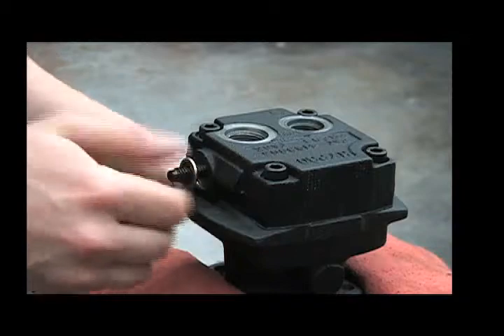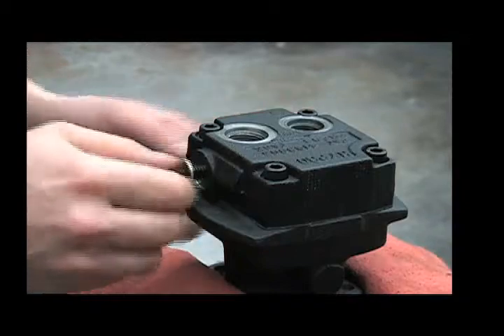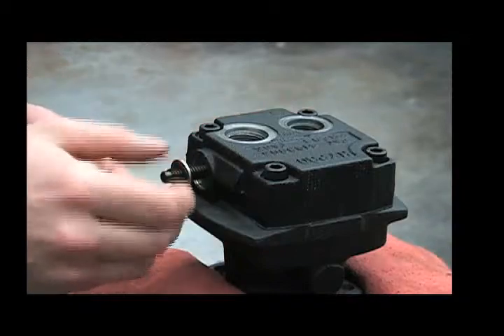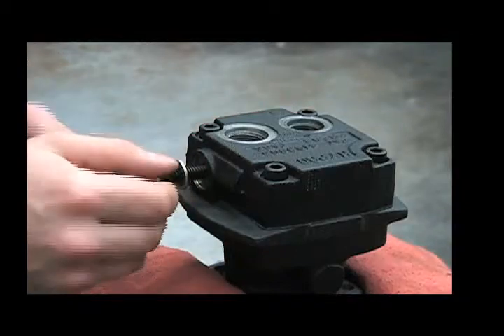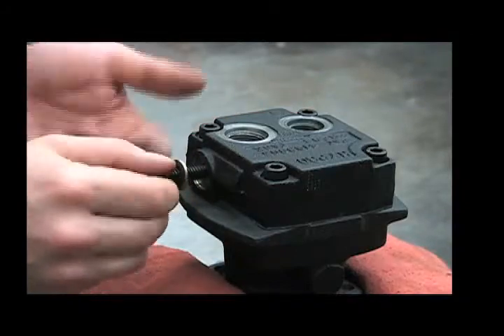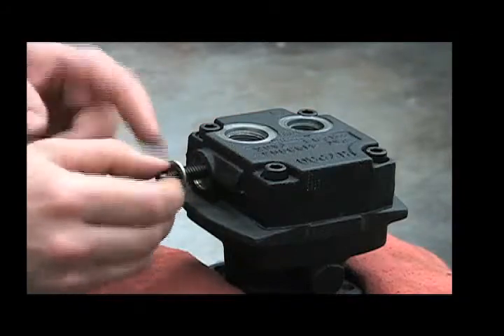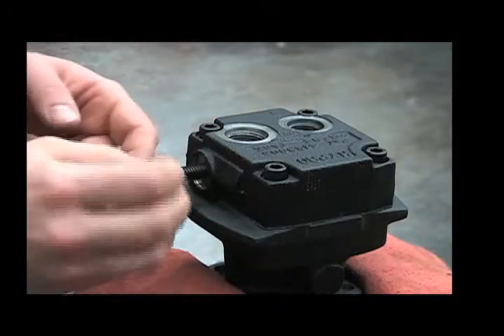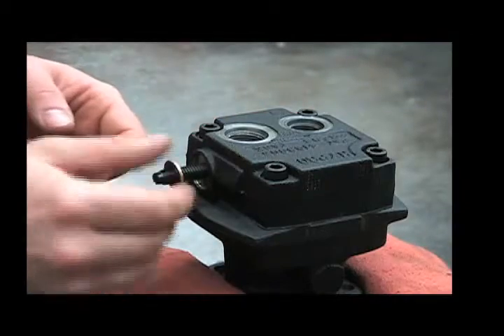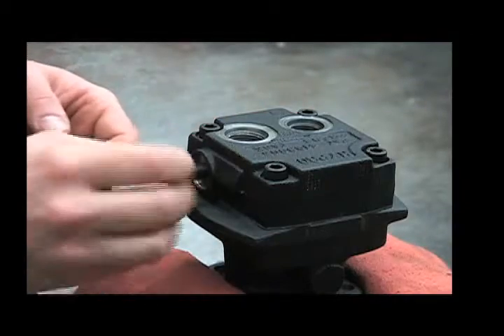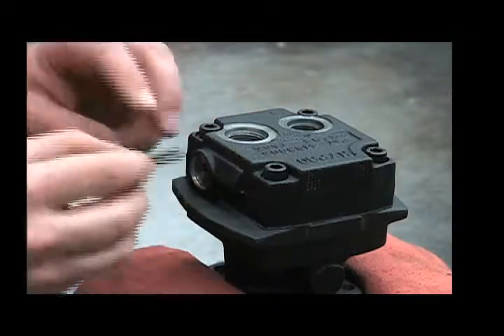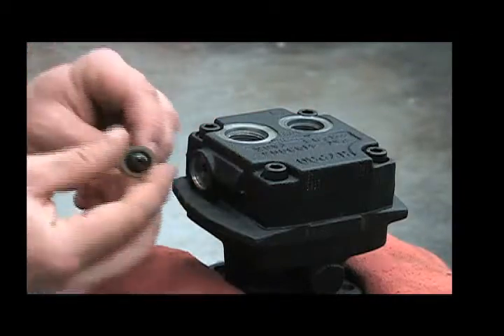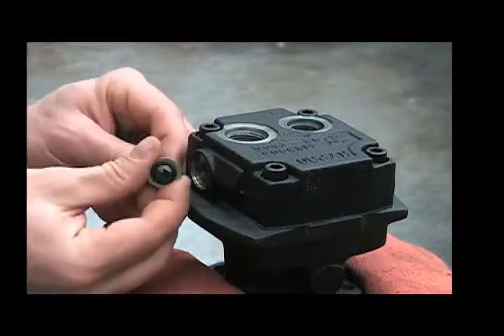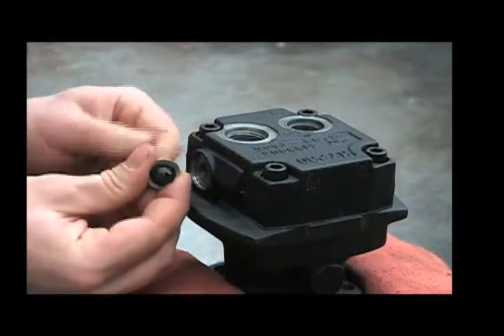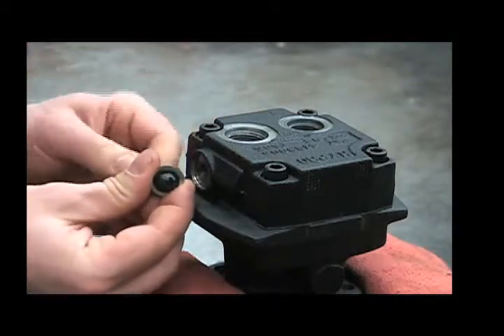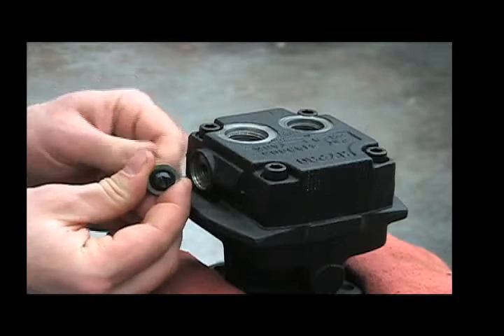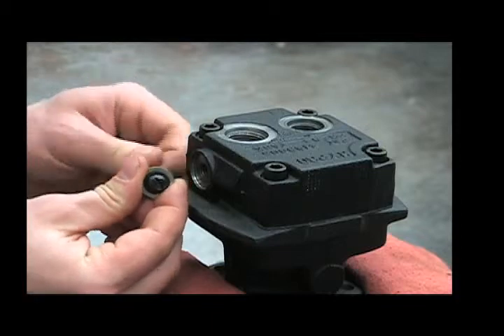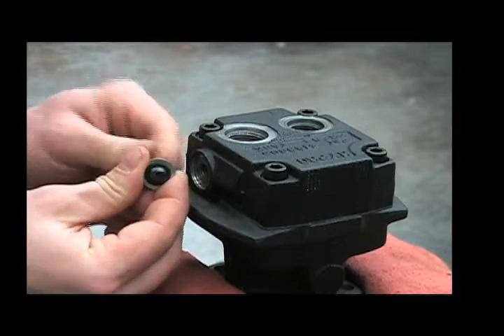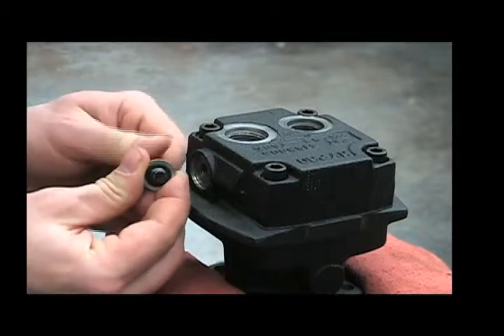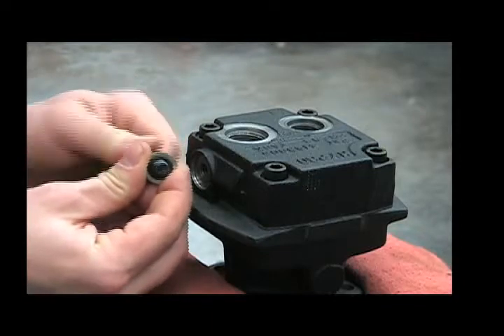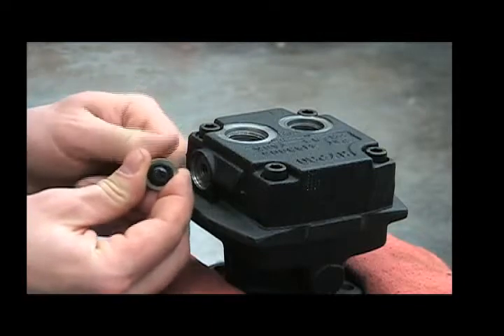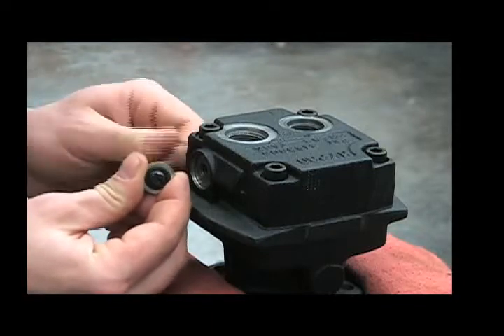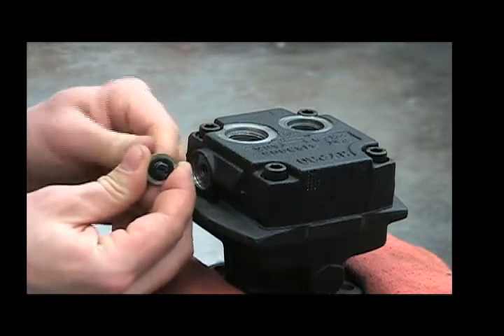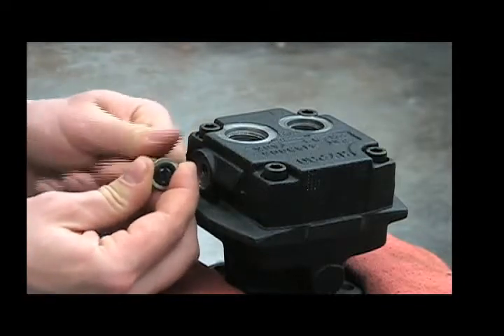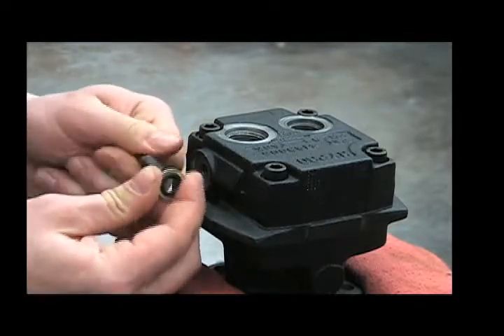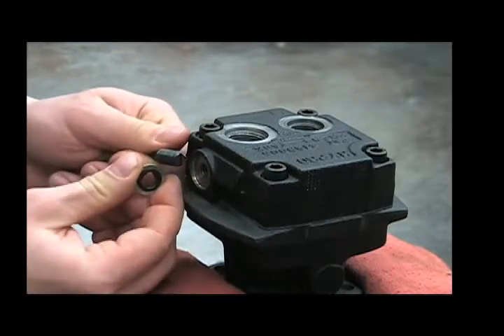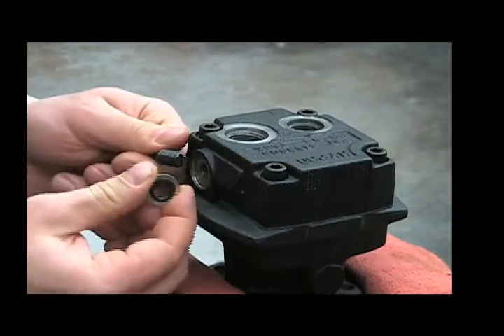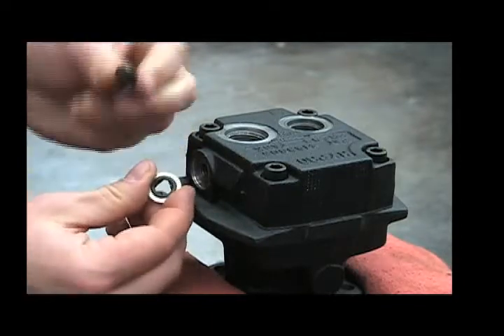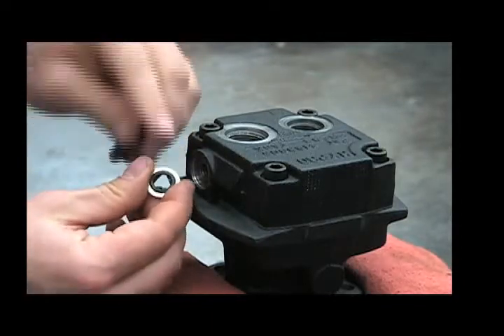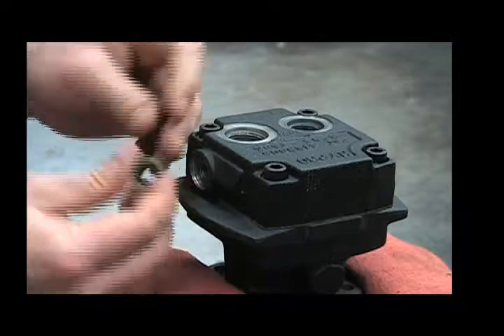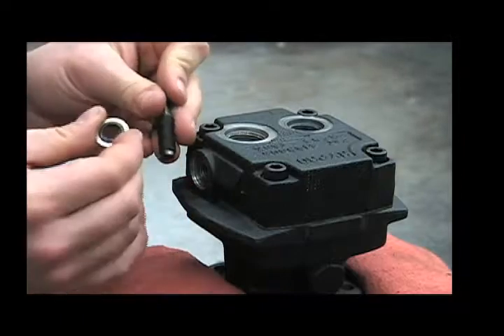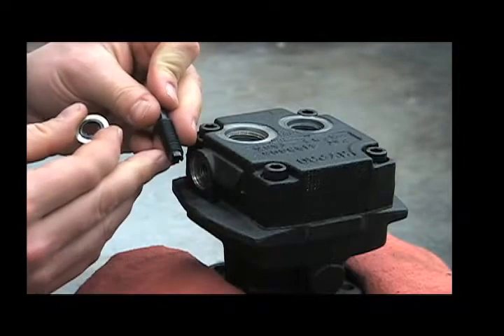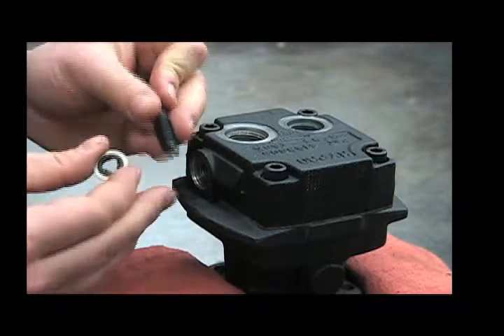In the event that you have to reuse this gasket, make sure you turn the bypass screw out of it instead of pulling it straight off and dragging that gasket across the threads and damaging it.